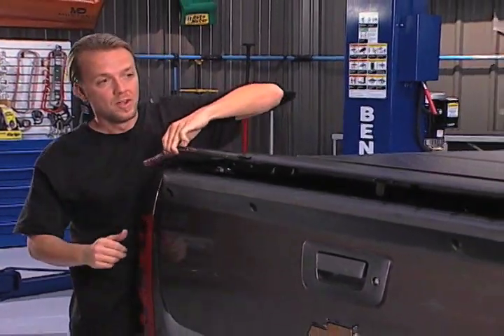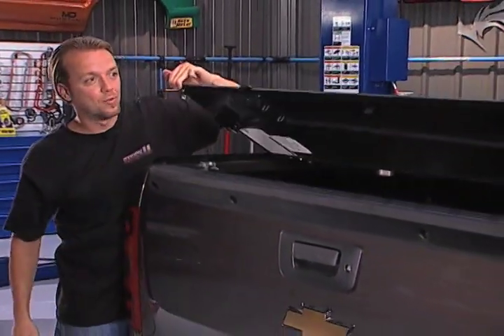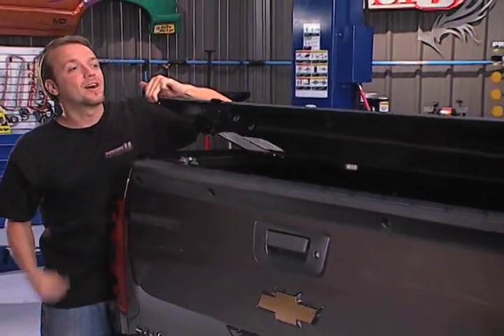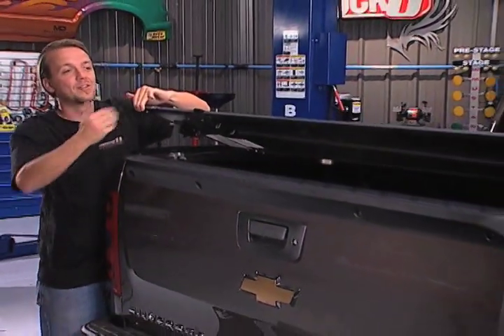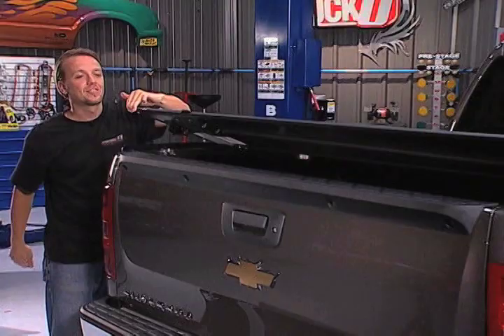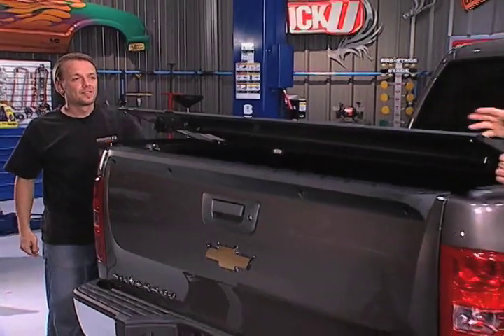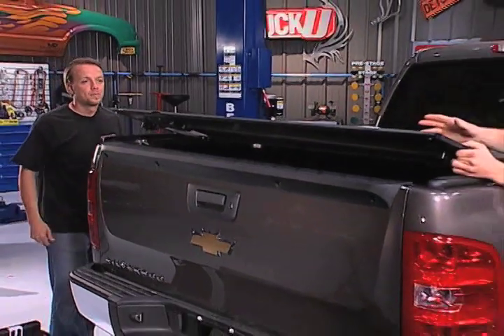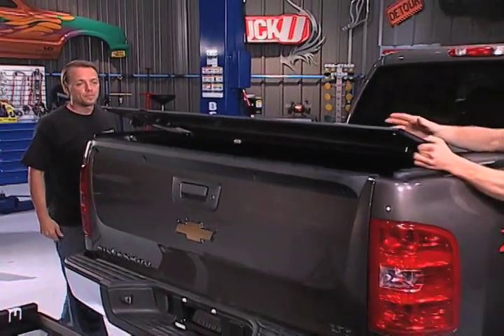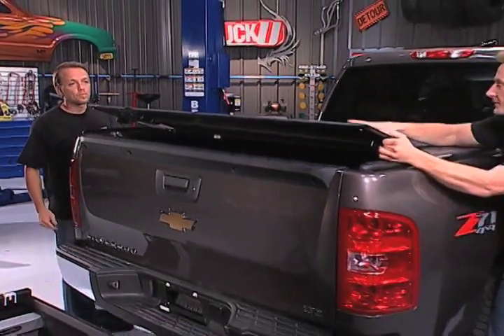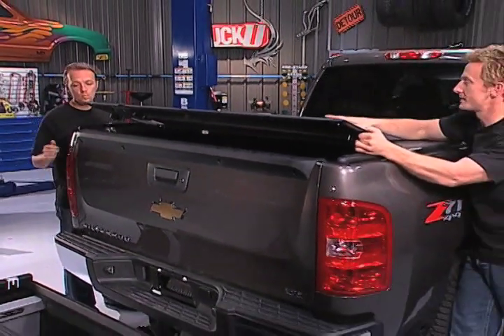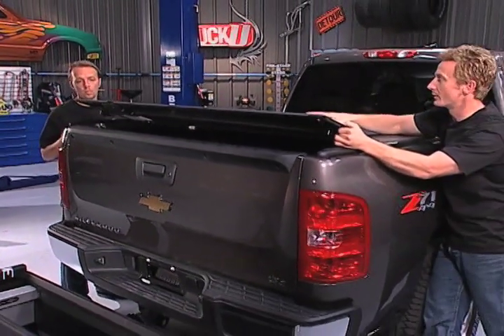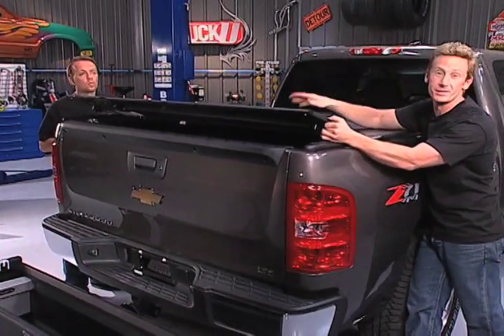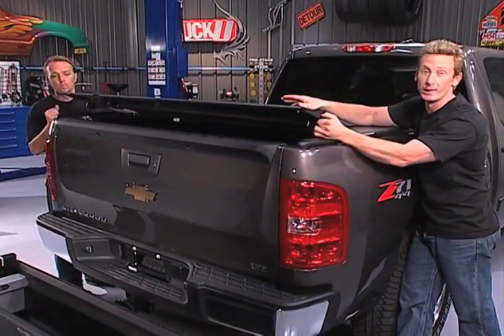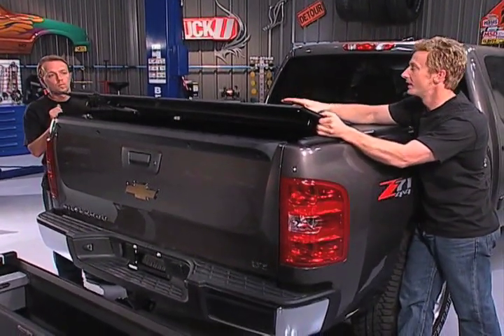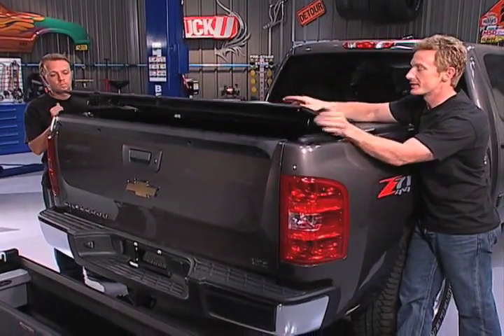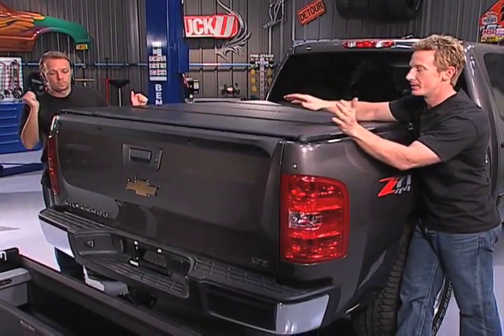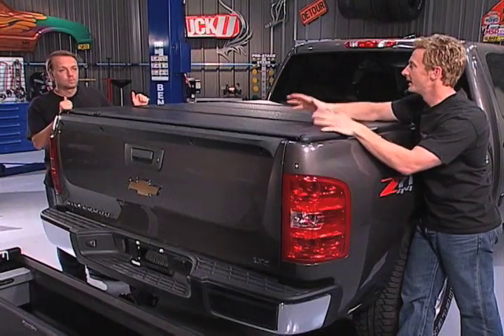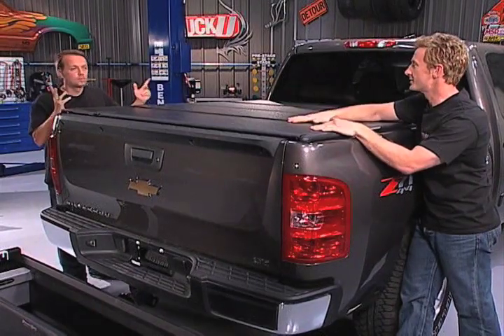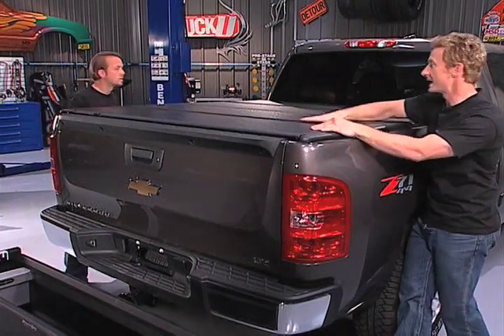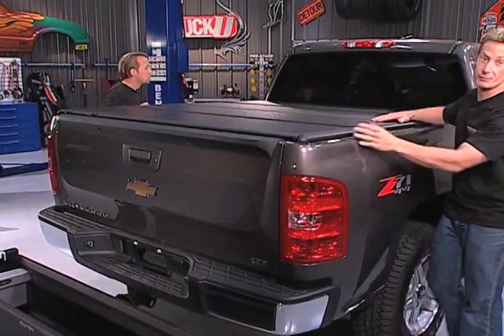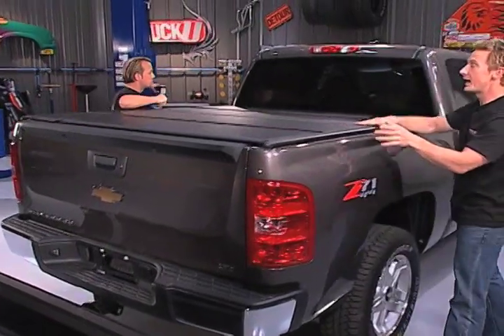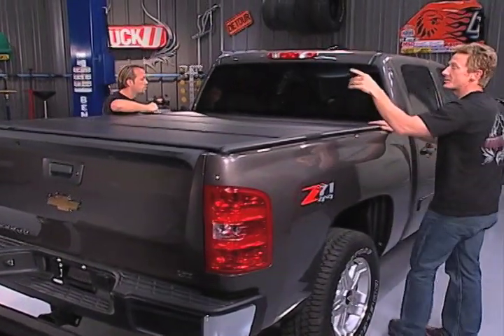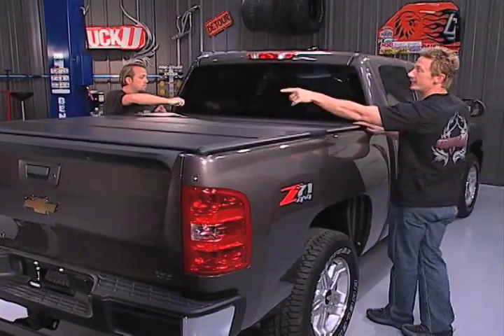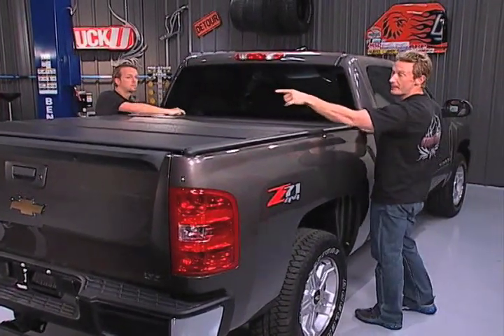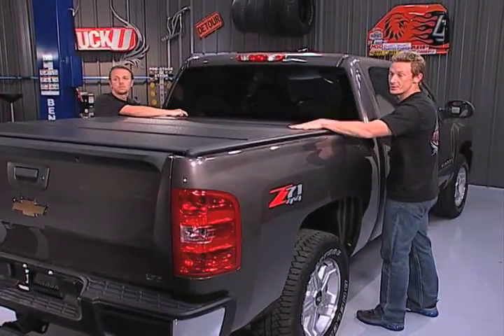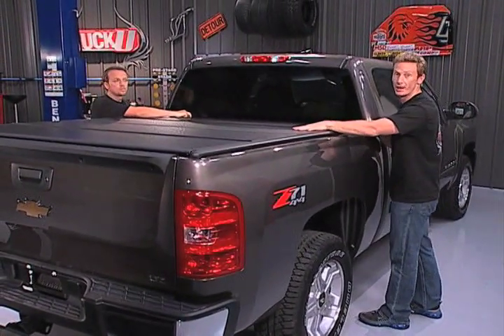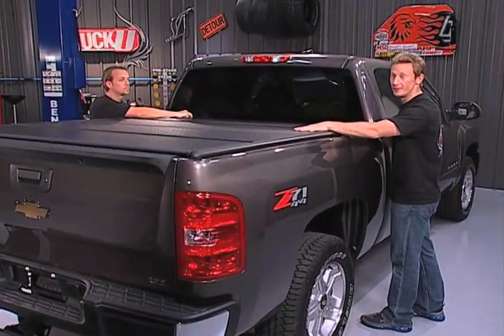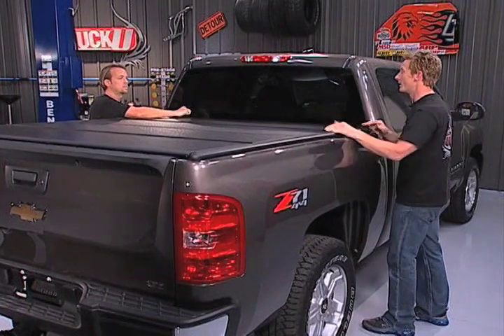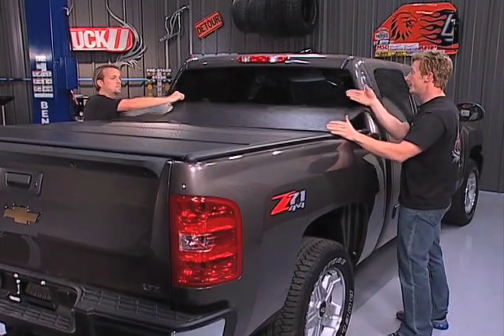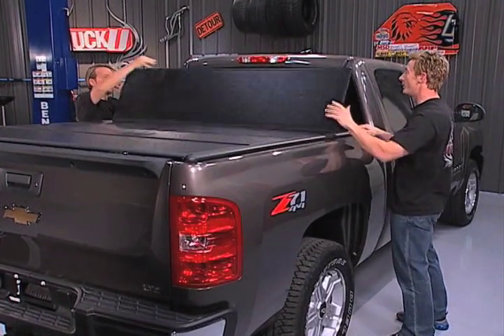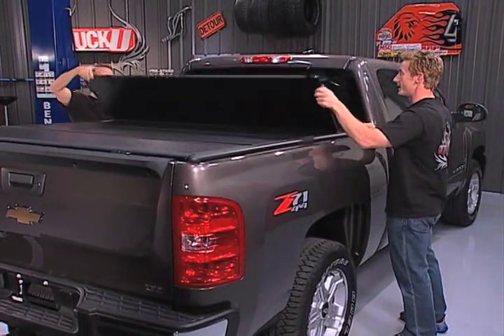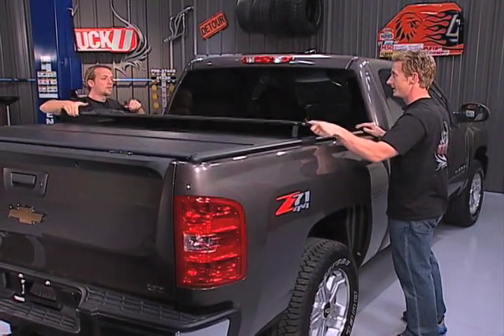This is one of my favorite features of this tonneau cover — it's the rotary latch. Watch this. Latches closed that easily. It's the rotary latch, and it's actually got a key lock on the back so you can secure your items underneath the tonneau. Same thing up front, which is nice. Very cool.